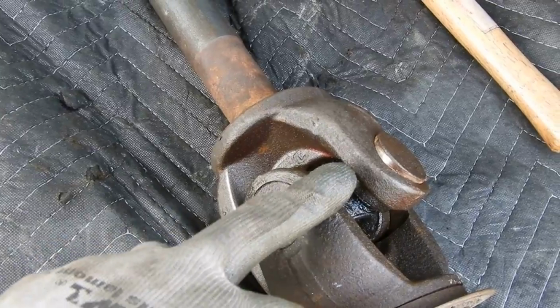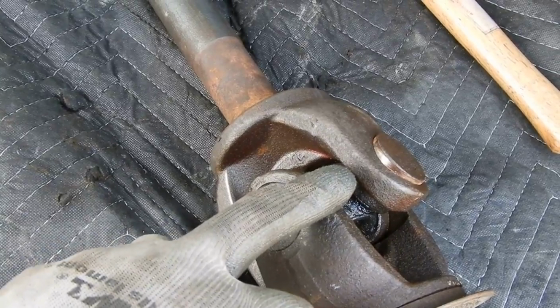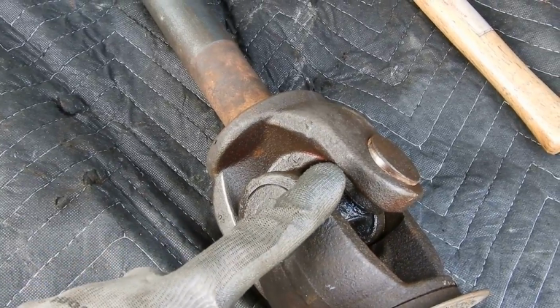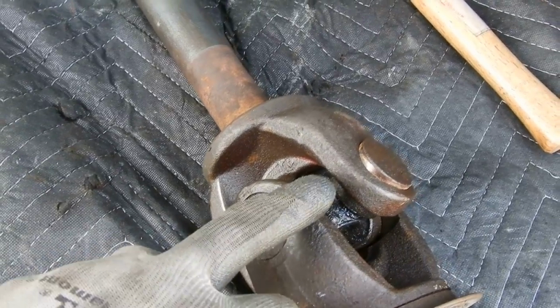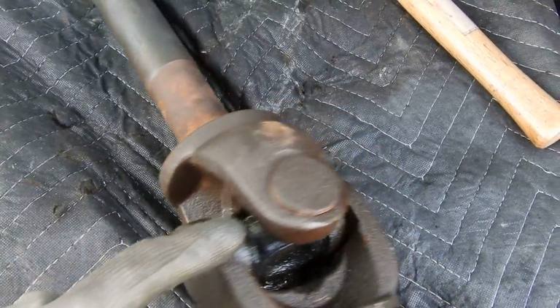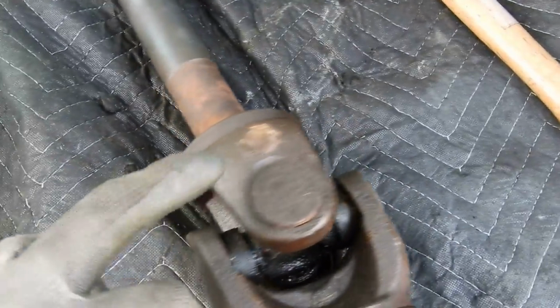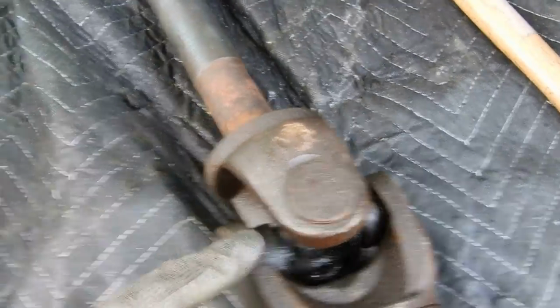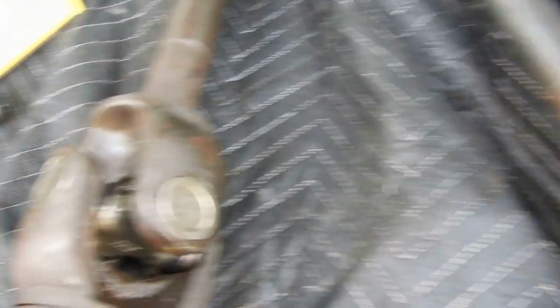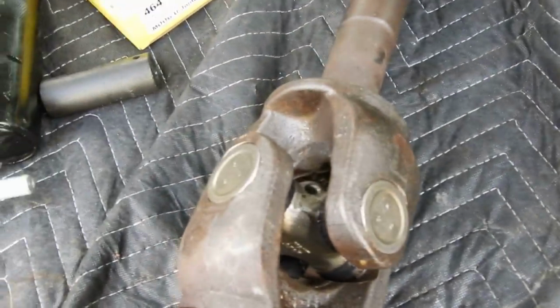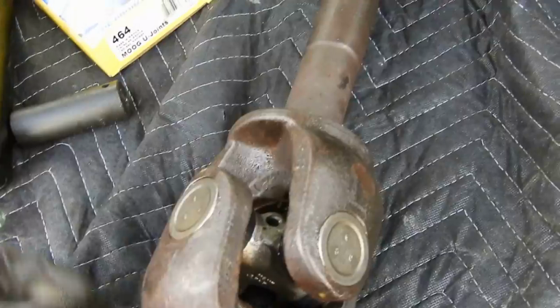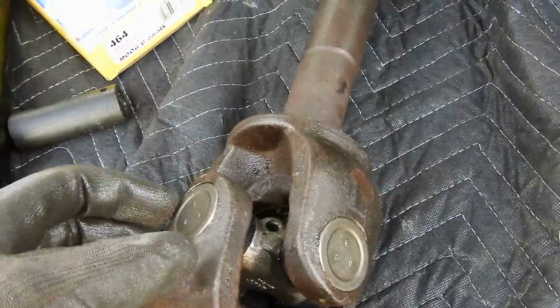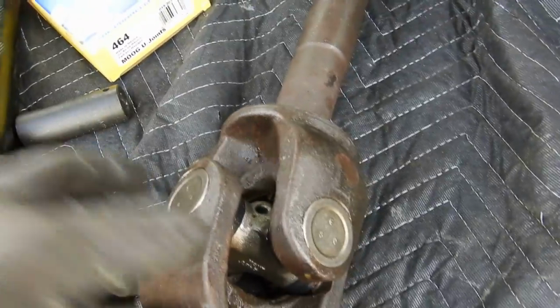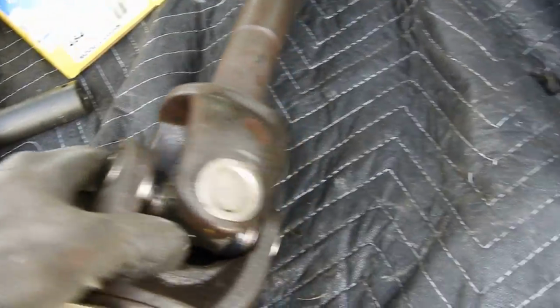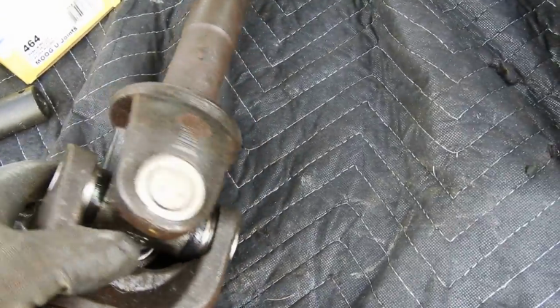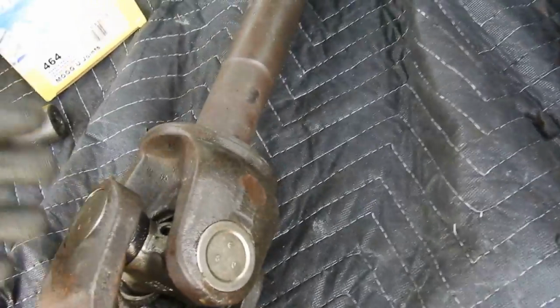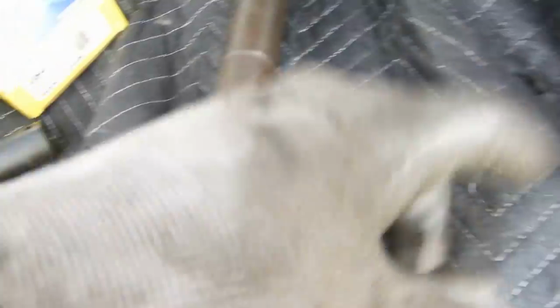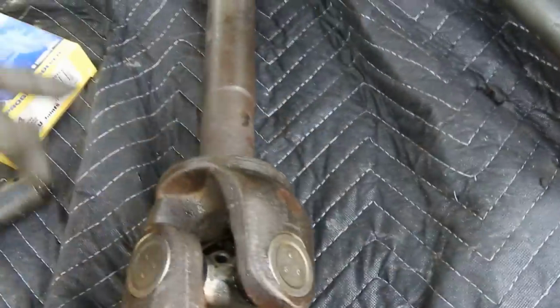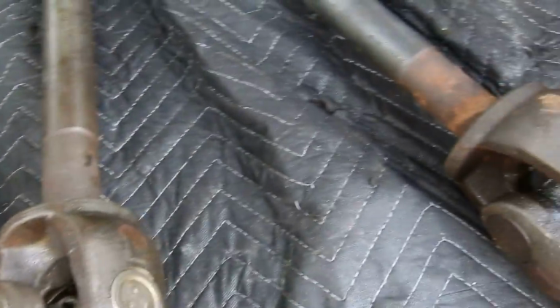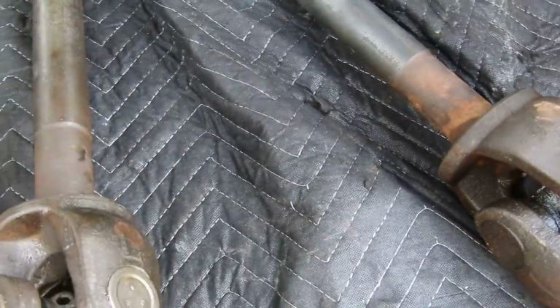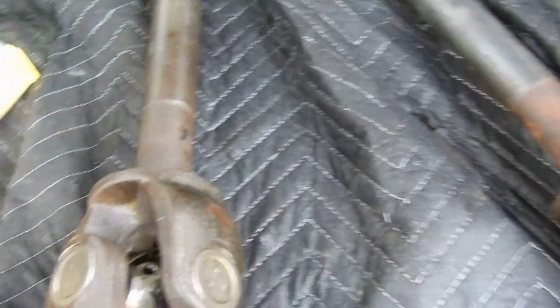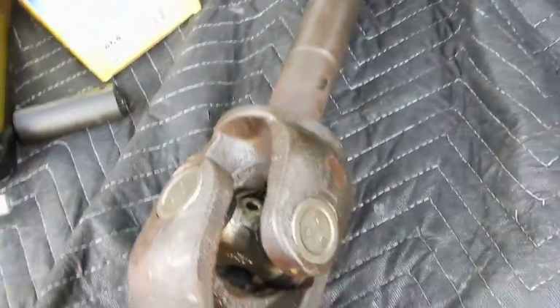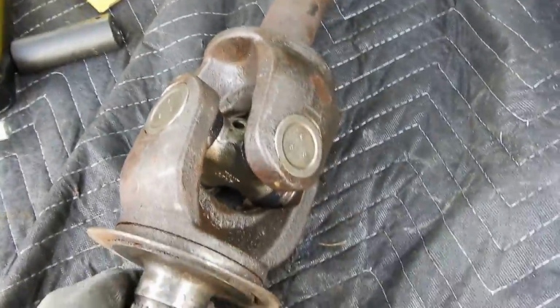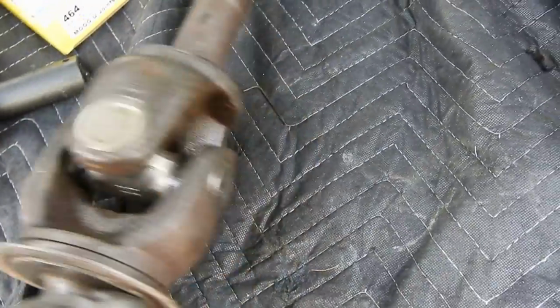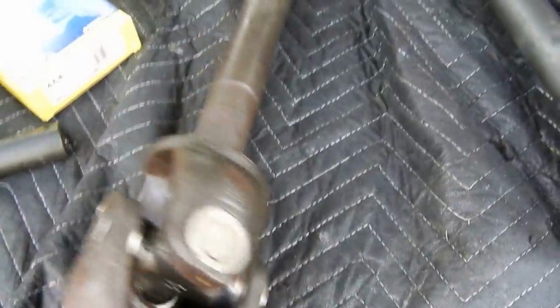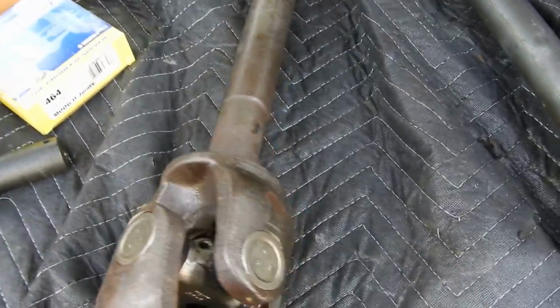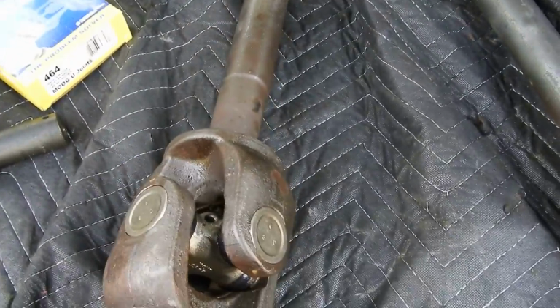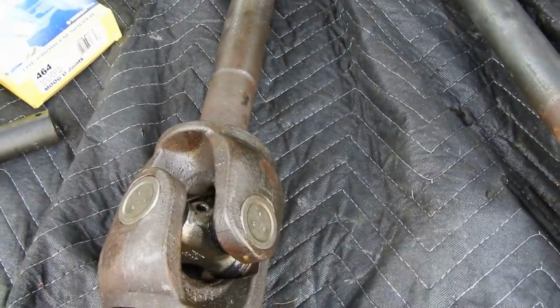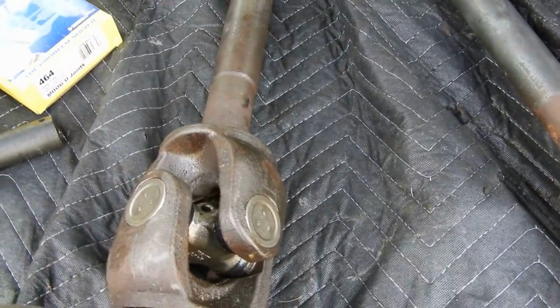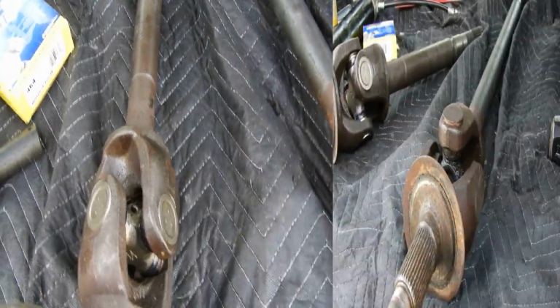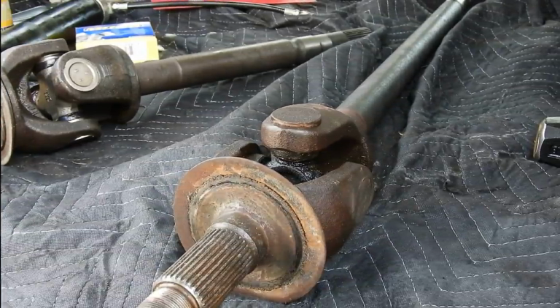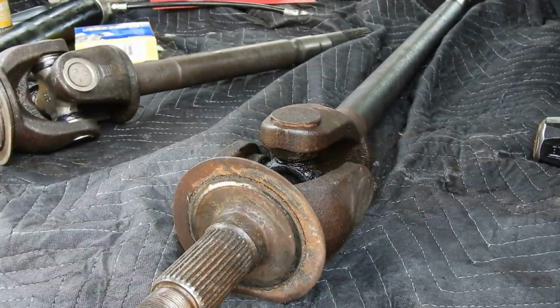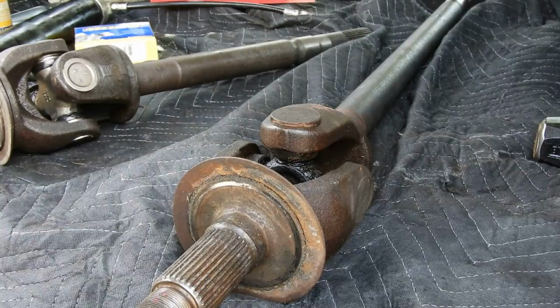A lot of this stuff is seized up in there, same thing with the C-clips. They're a pain to take out, so I highly recommend soaking them. The only true way to get them out is with a flathead or a pick. I already took the C-clips out and I'm gonna show you guys how I take this one apart. Once these are done we can throw back the front end suspension.